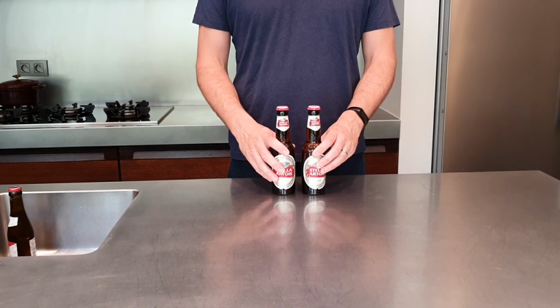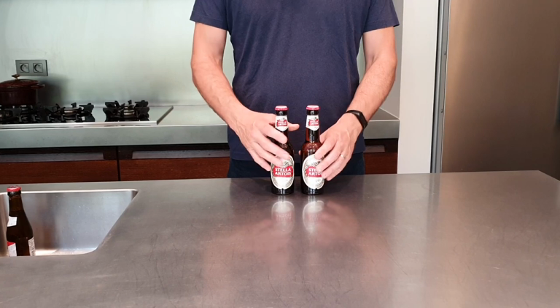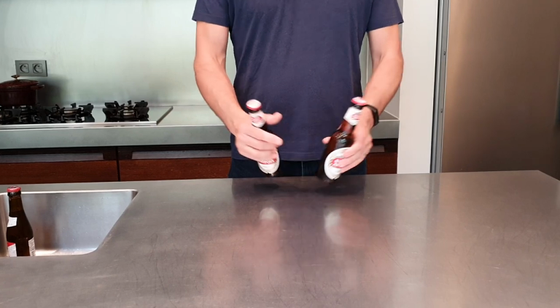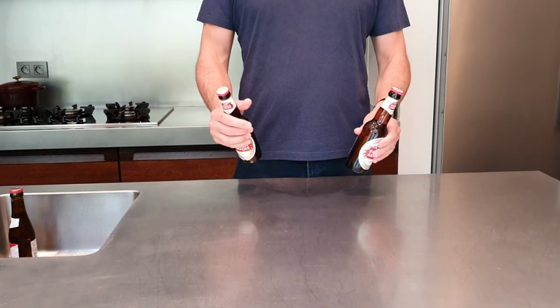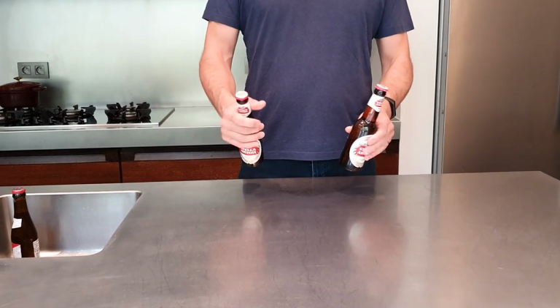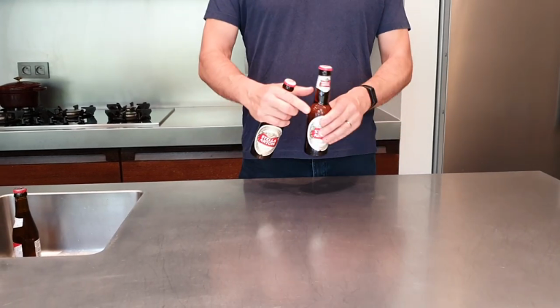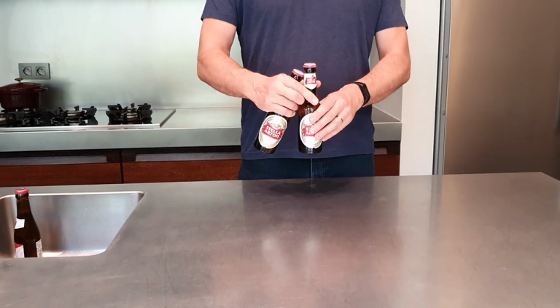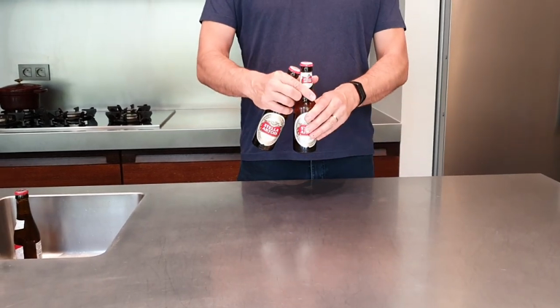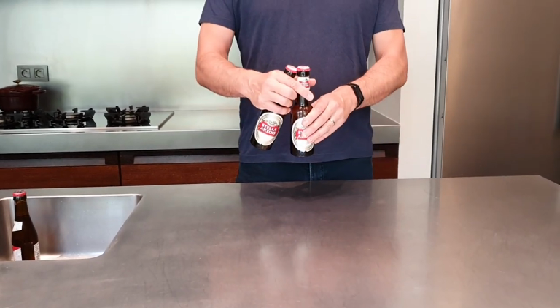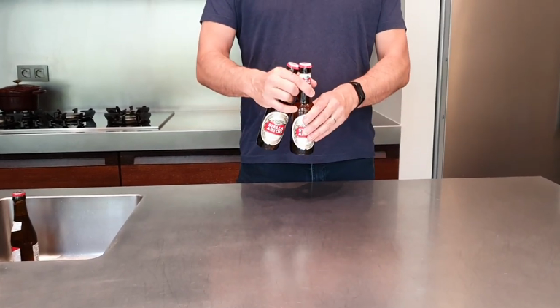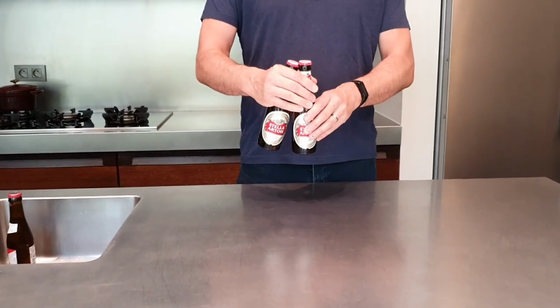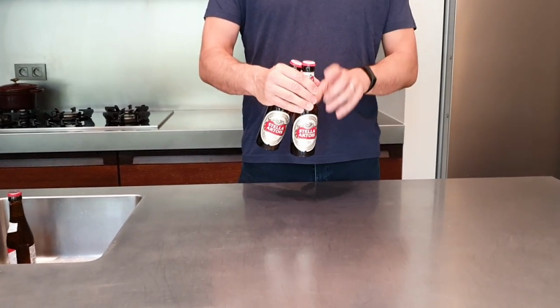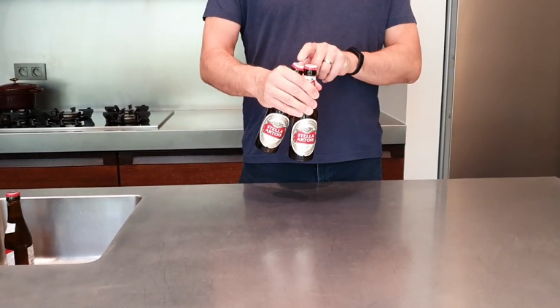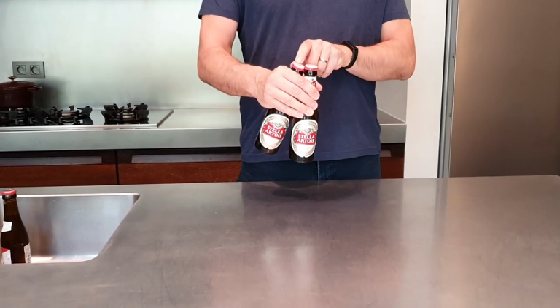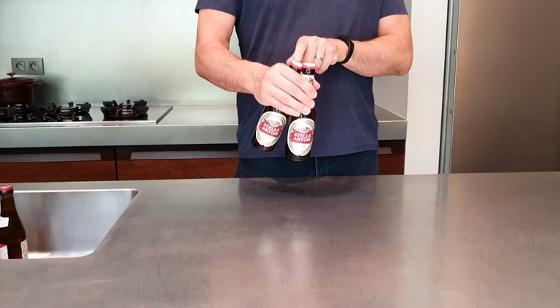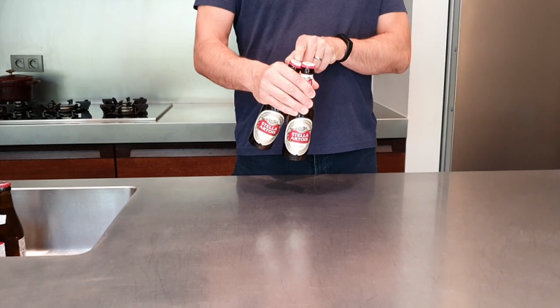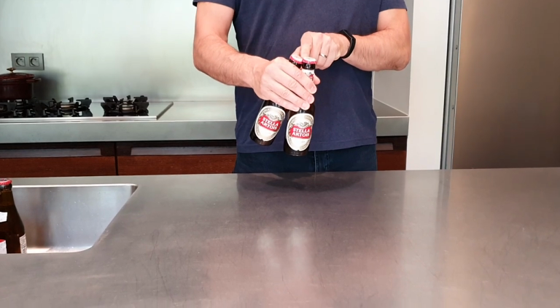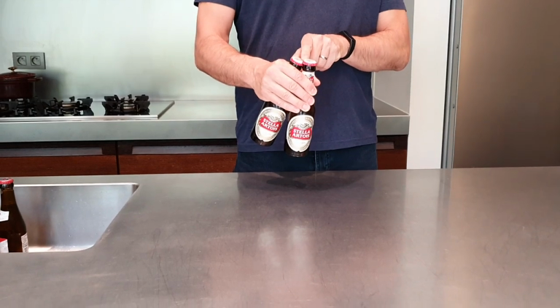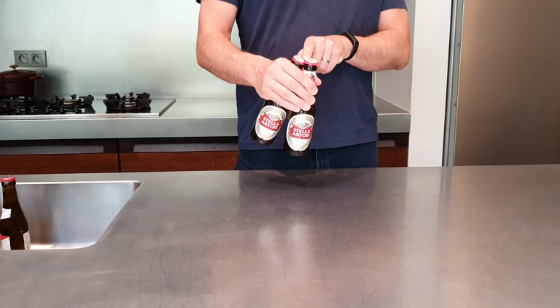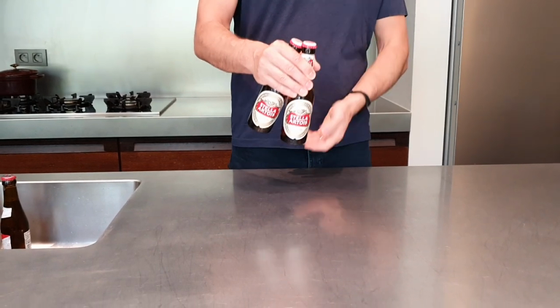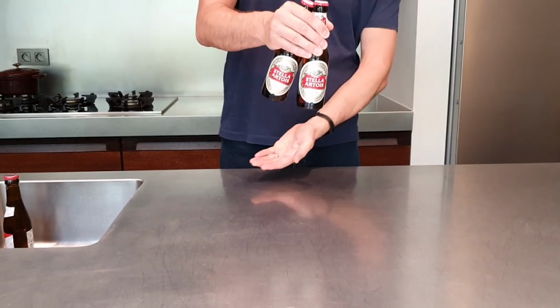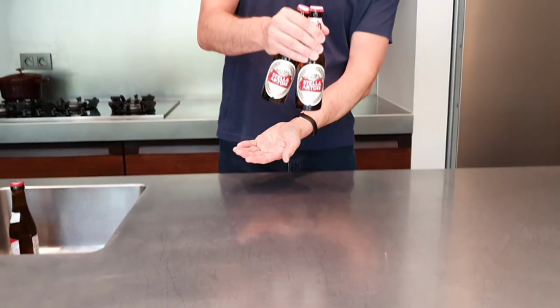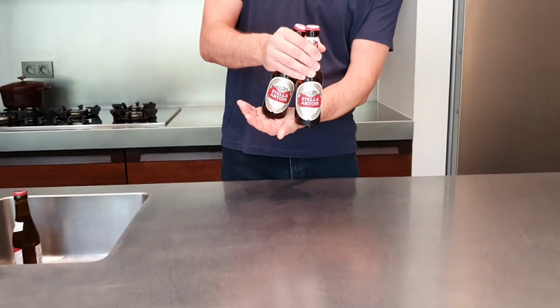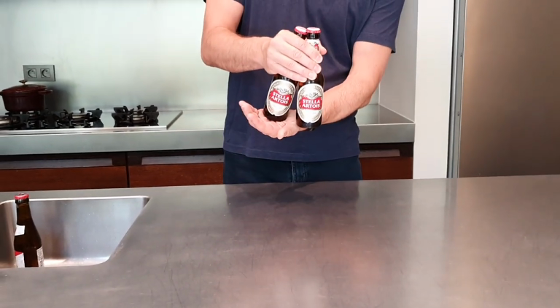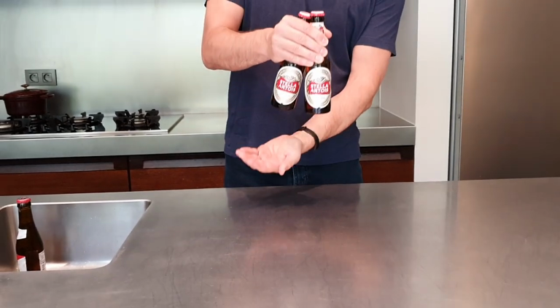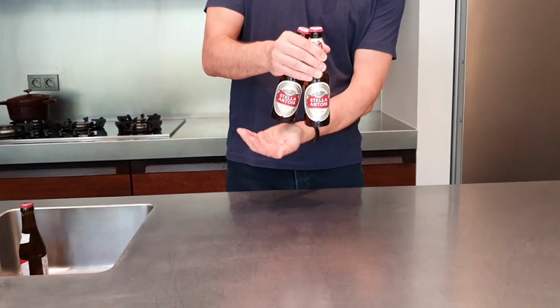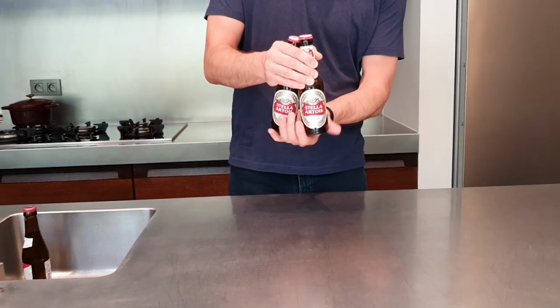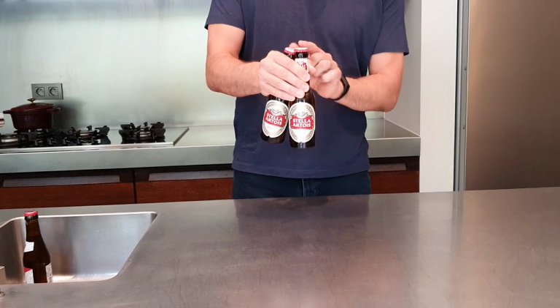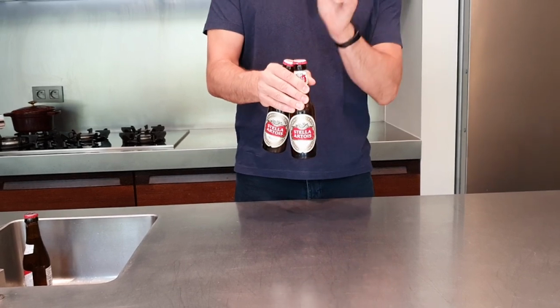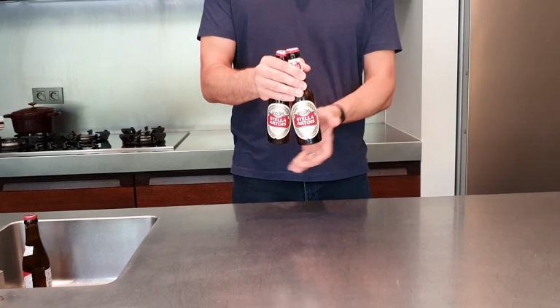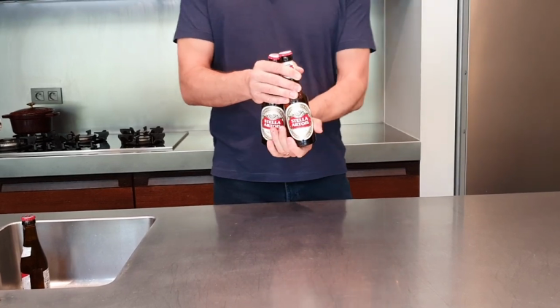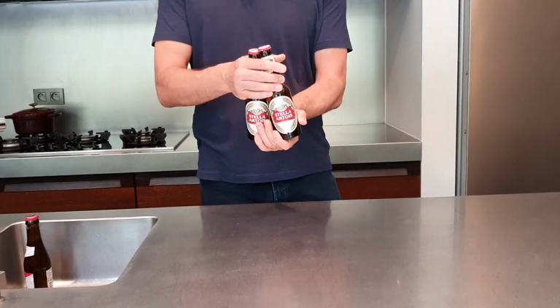Have a look. You take two bottles in one hand, you put one bottle under the crimp crown of the other, so you use this cap as a lever for that cap, and then the foot is gonna pump under the bottle and flip this one off.